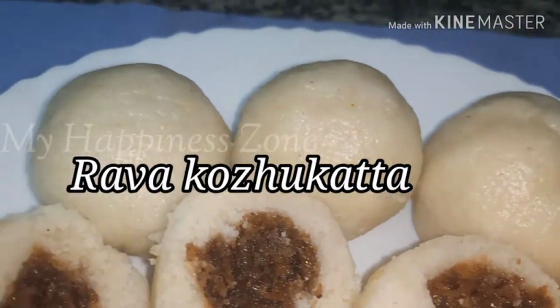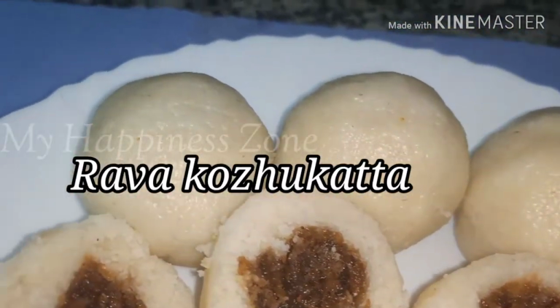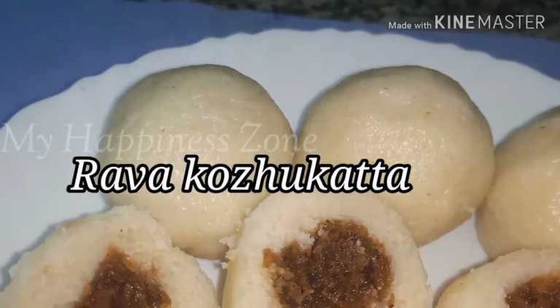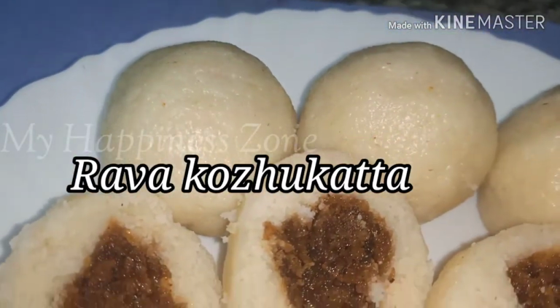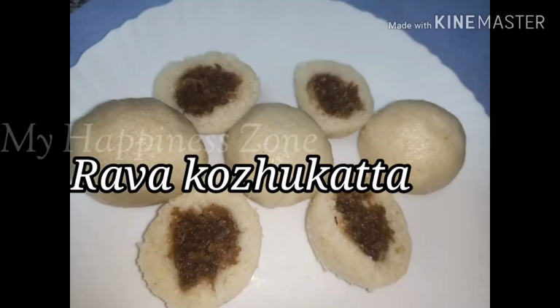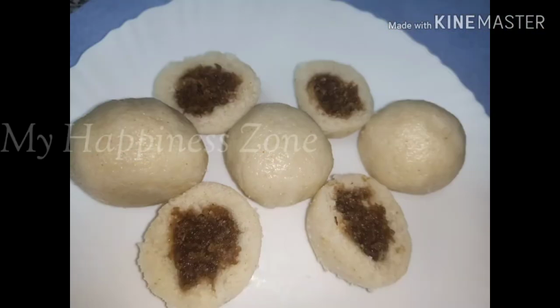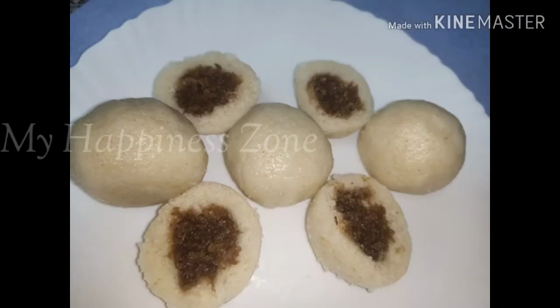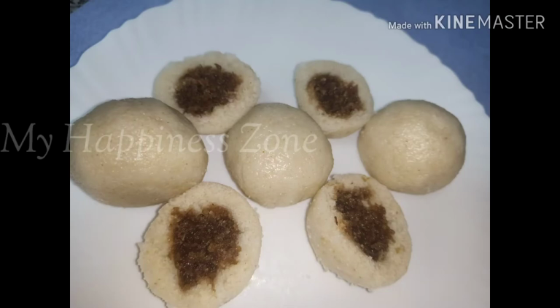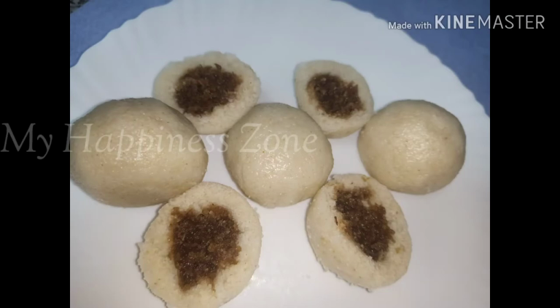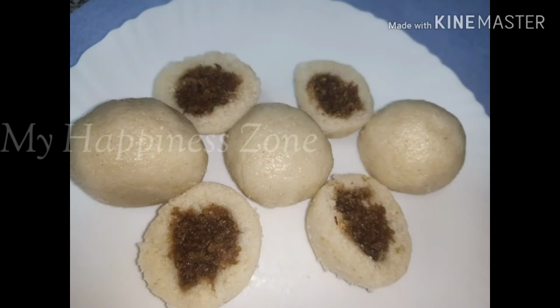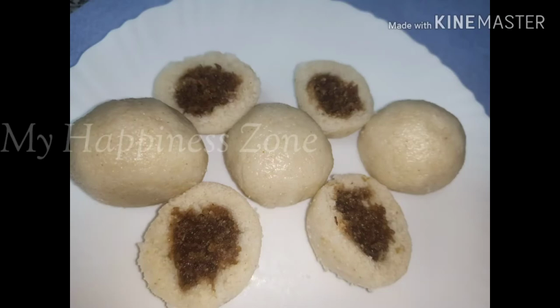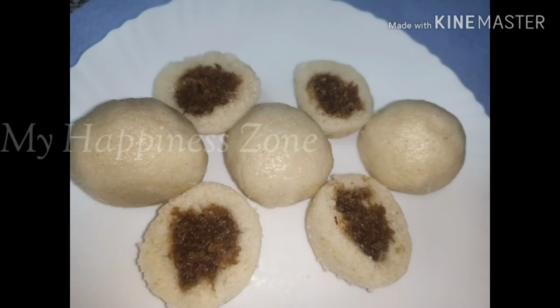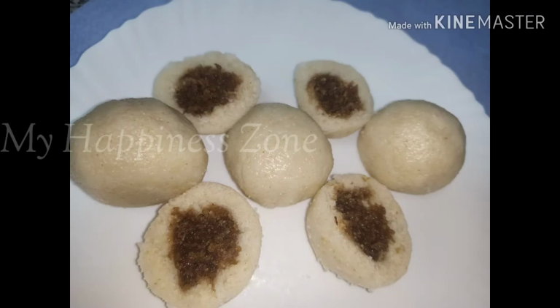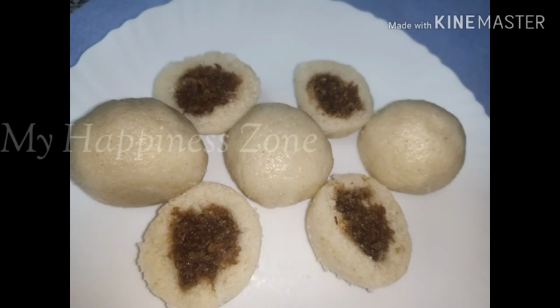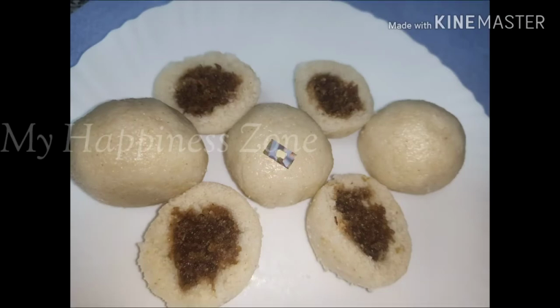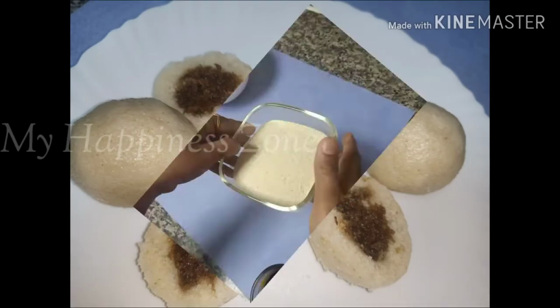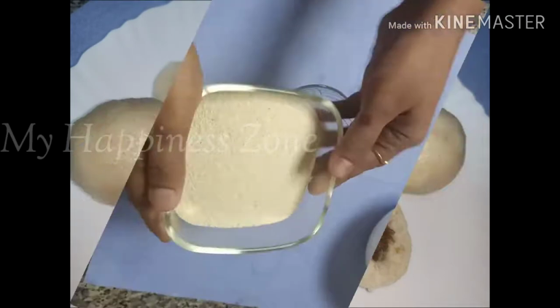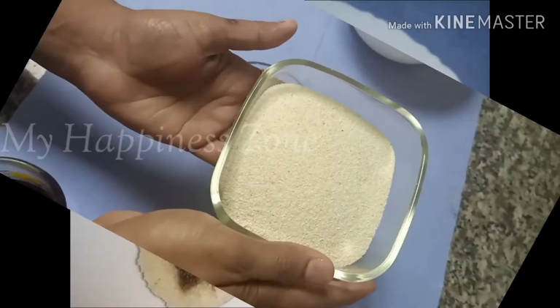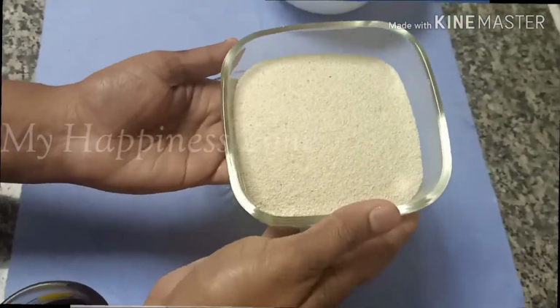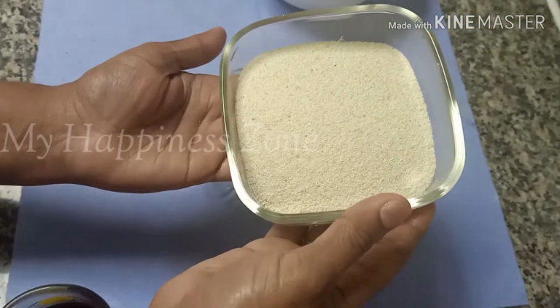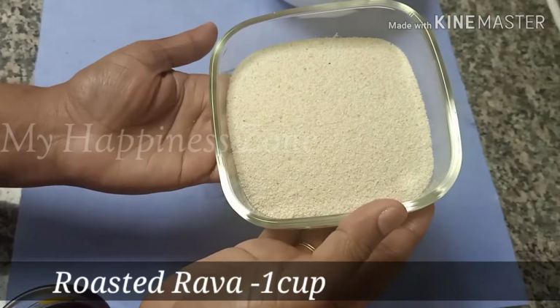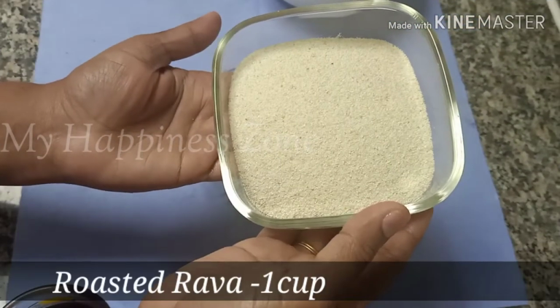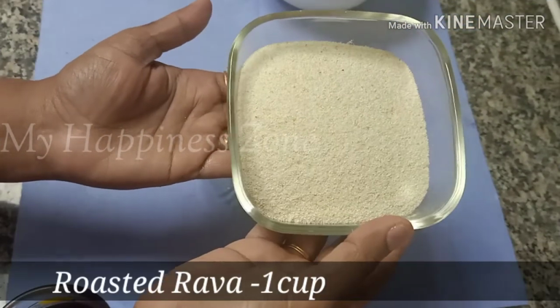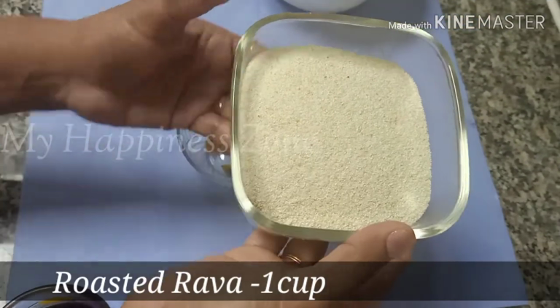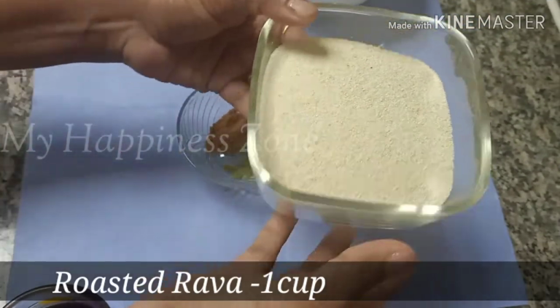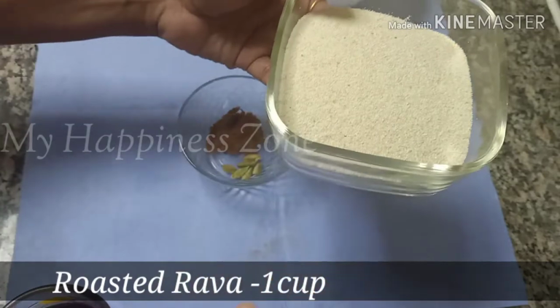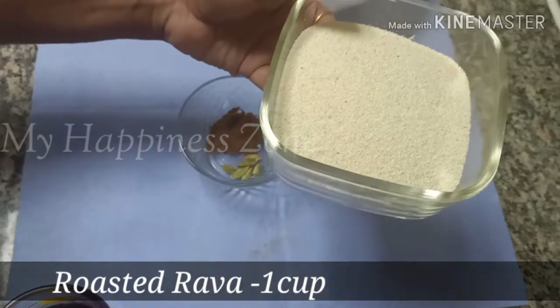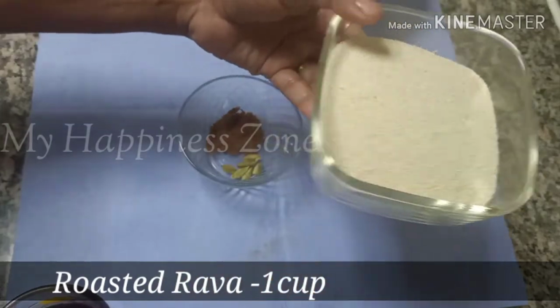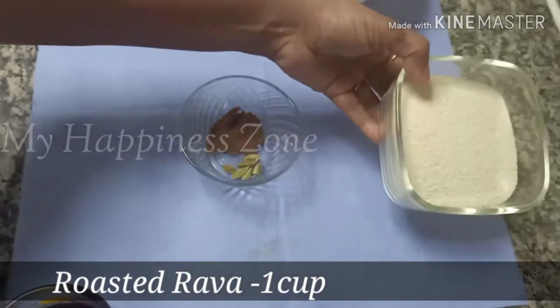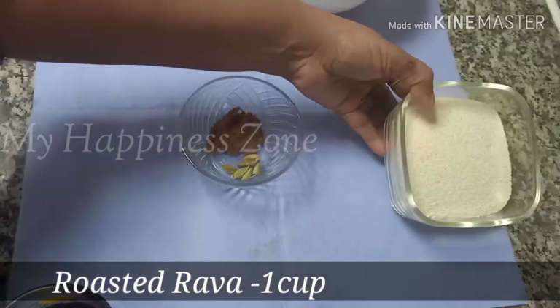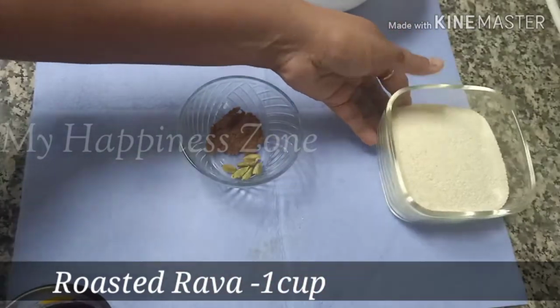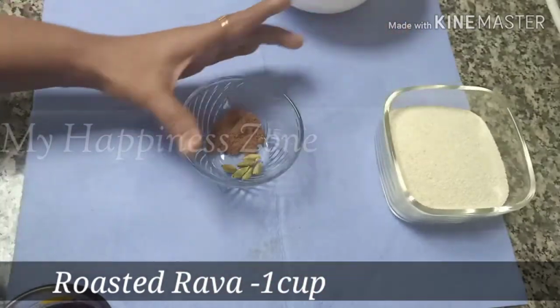I'm gonna drink this. This is a cup of roasted rave. I'm gonna drink it.